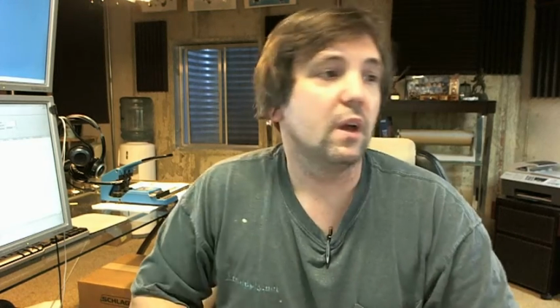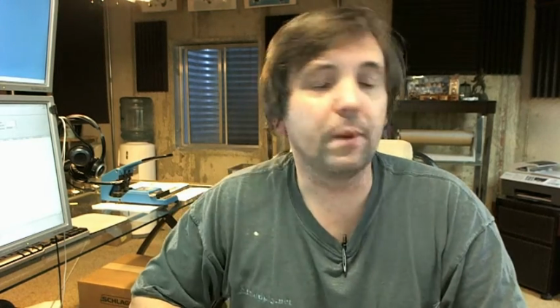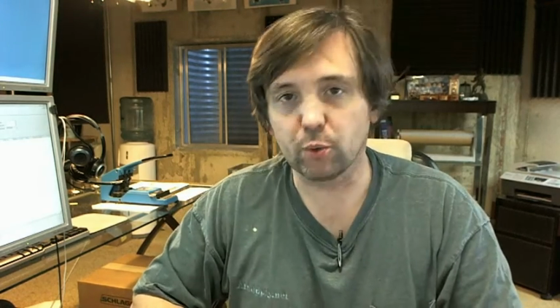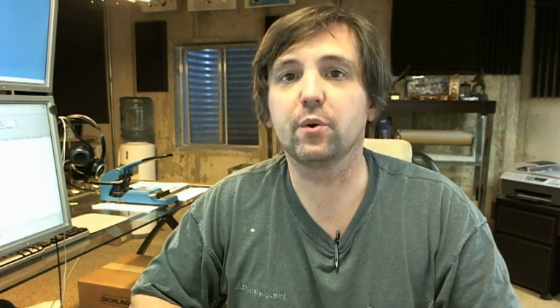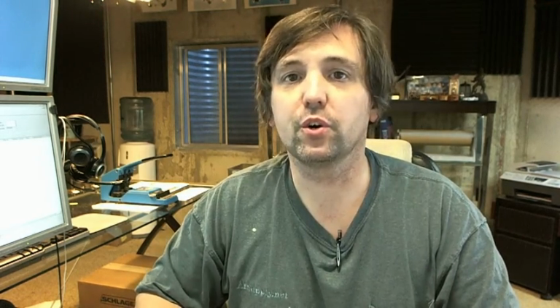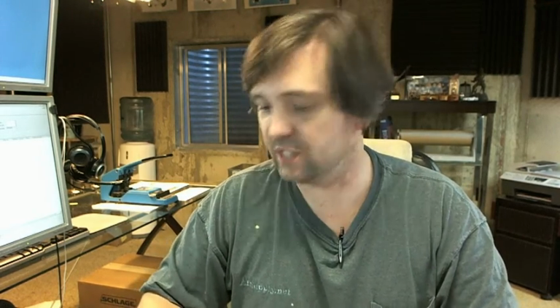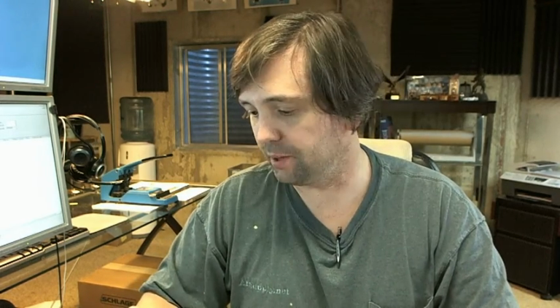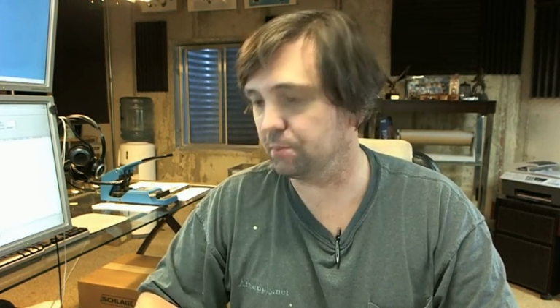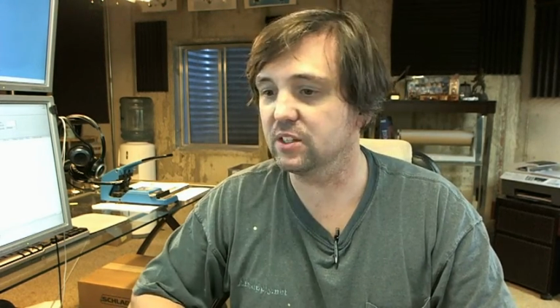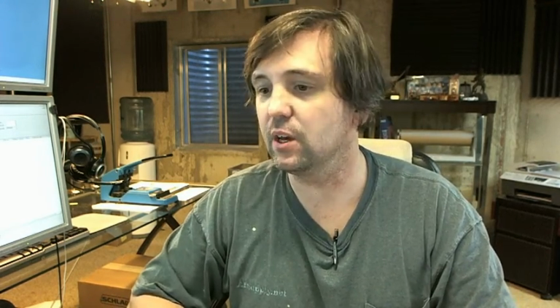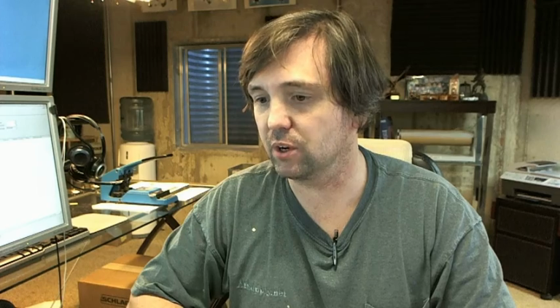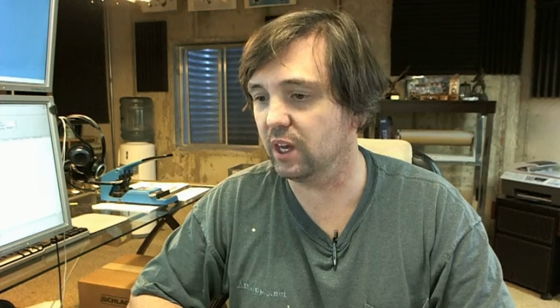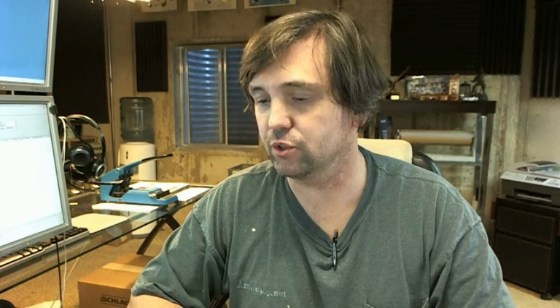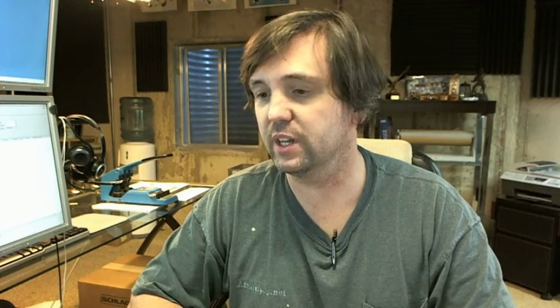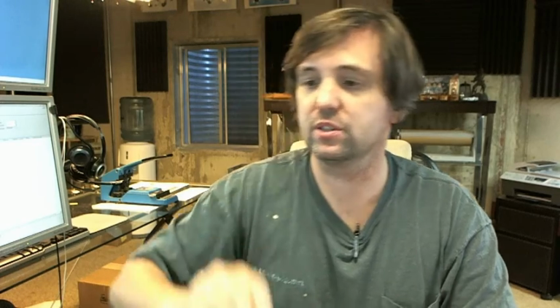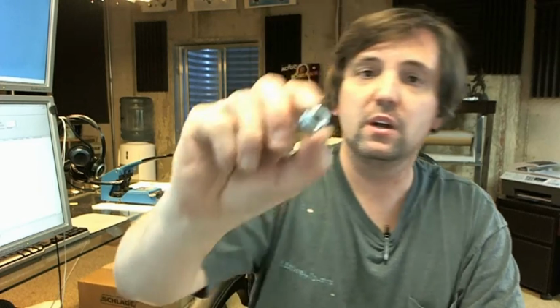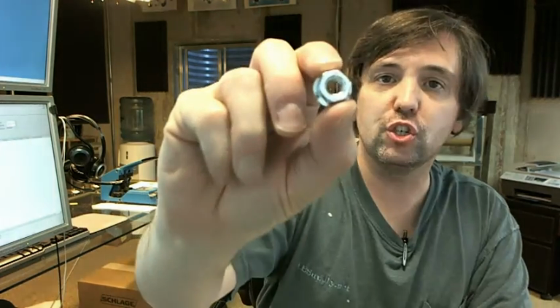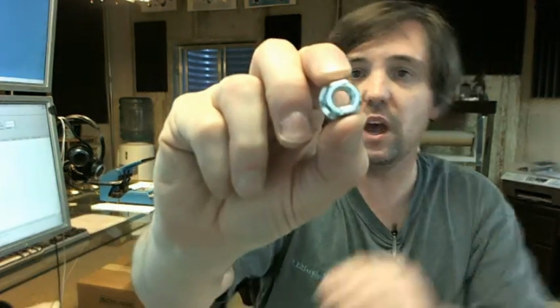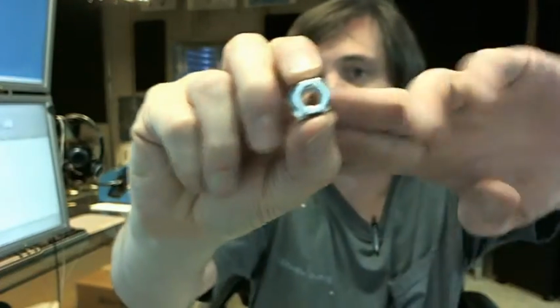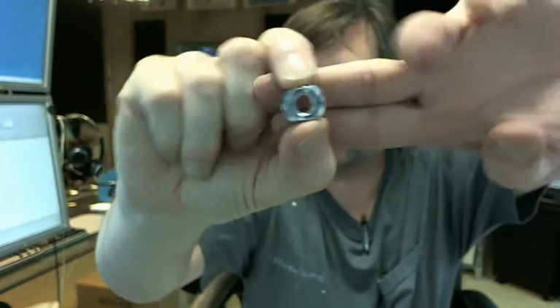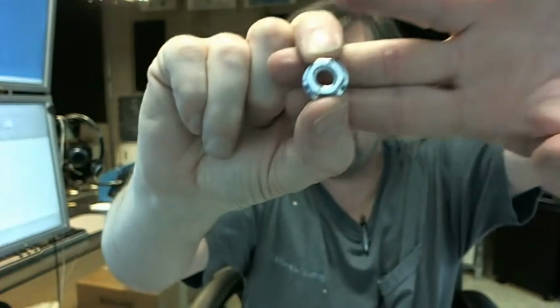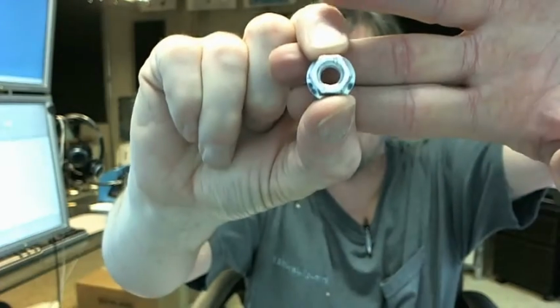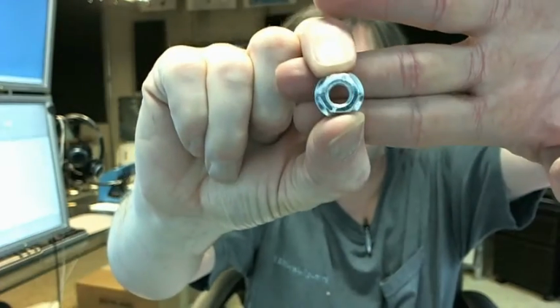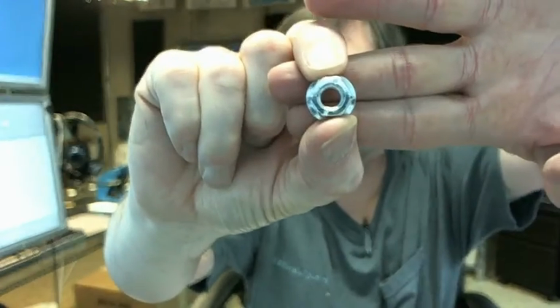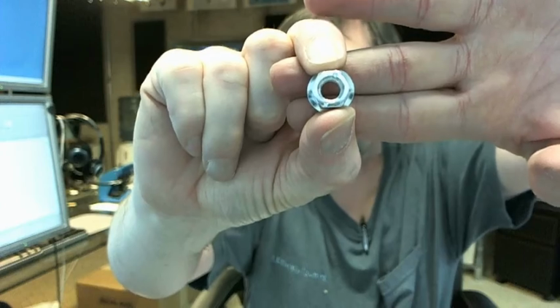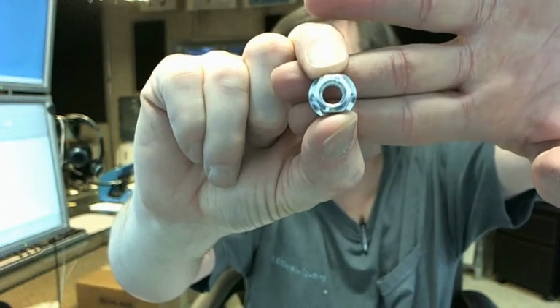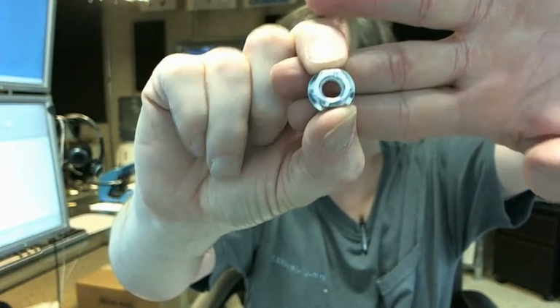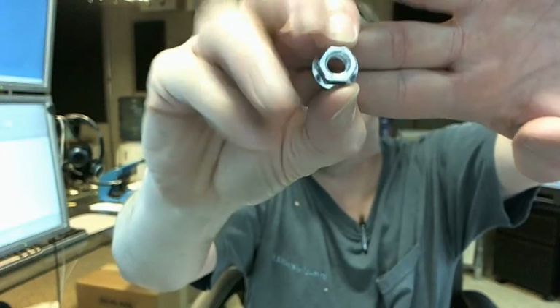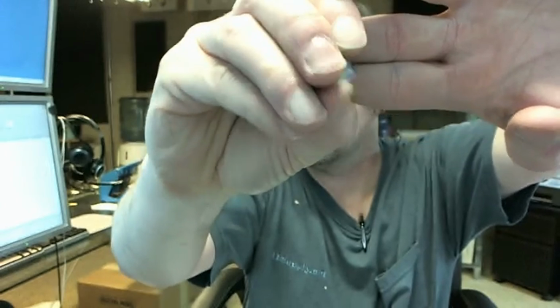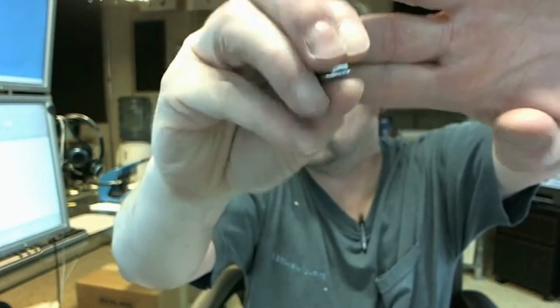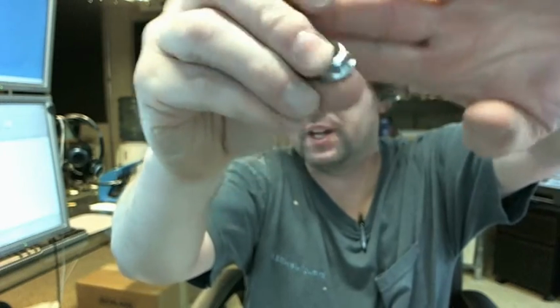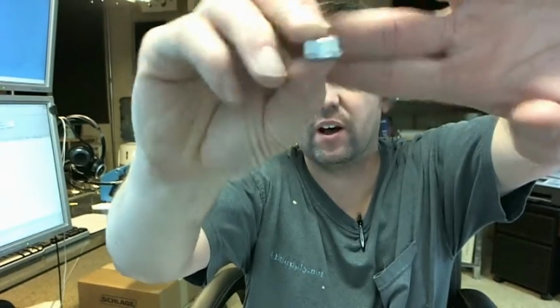Hello, my name is Rich Howard, owner of Architectural Builder Supply. This video is to bring you a closer look at the Brooks GHWN hand wheel nut for the Giacomini valve.